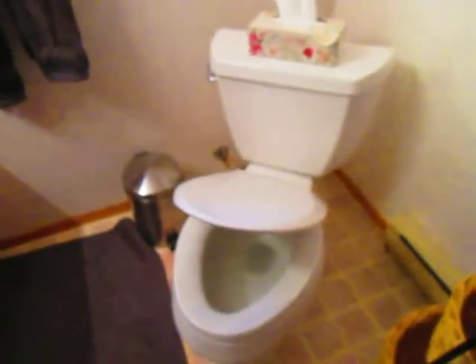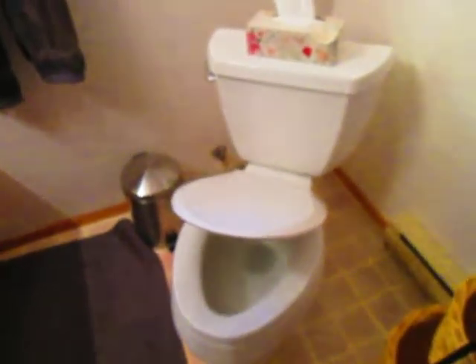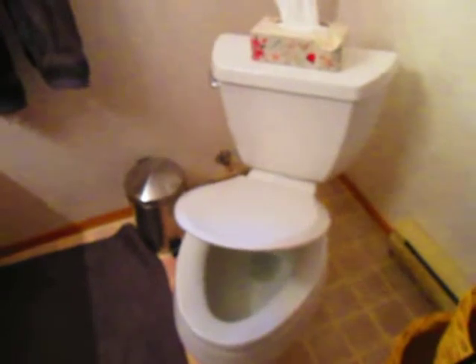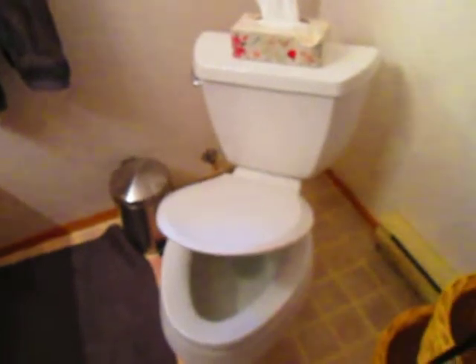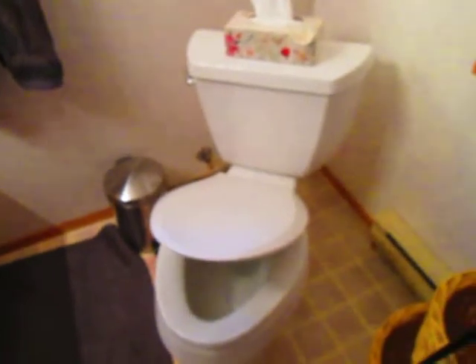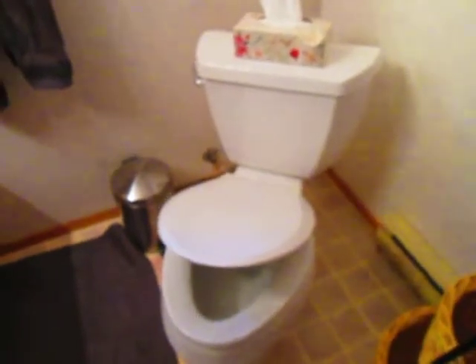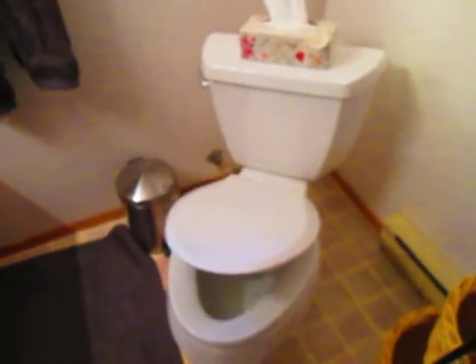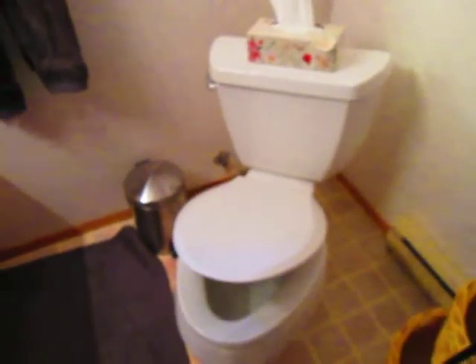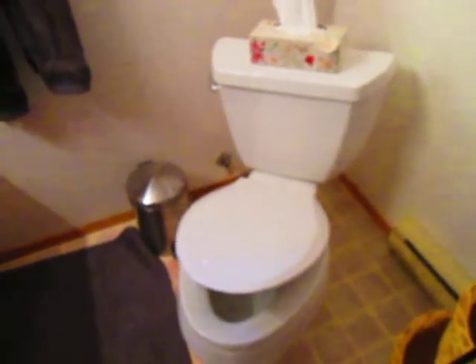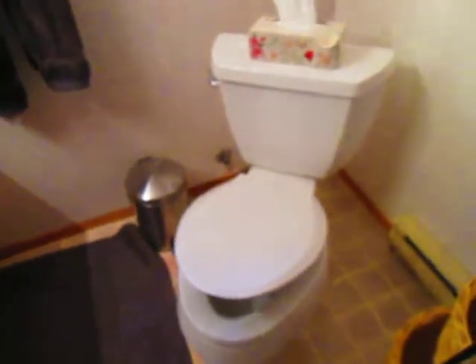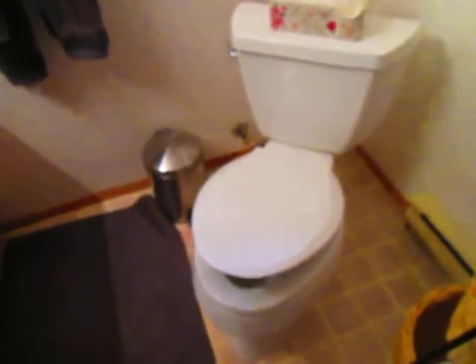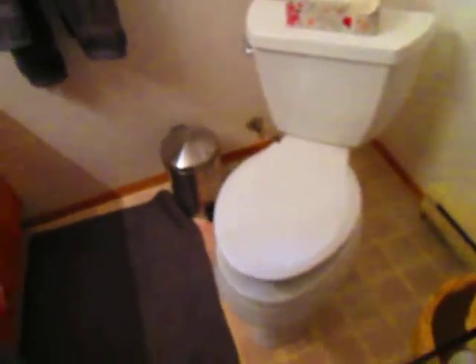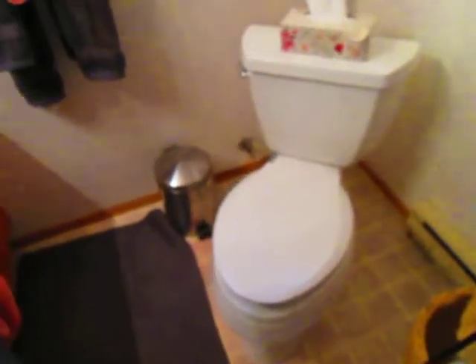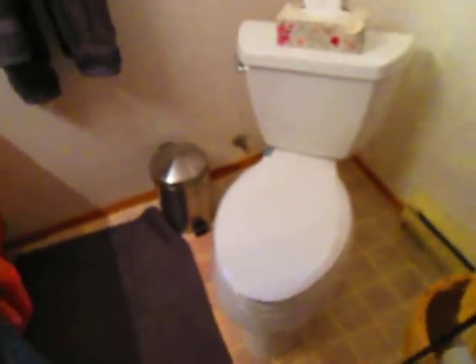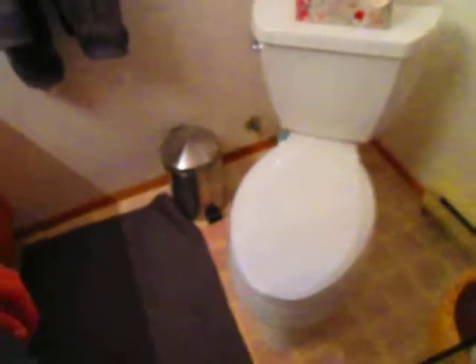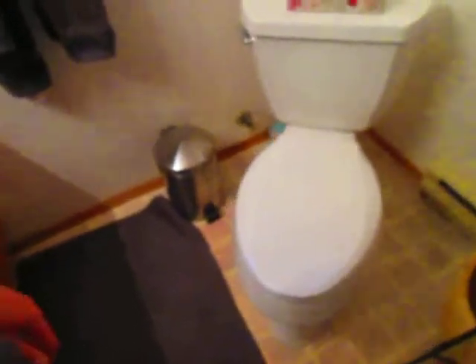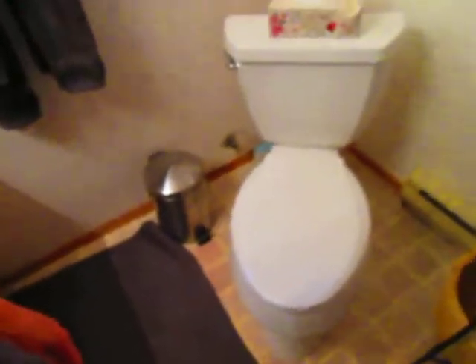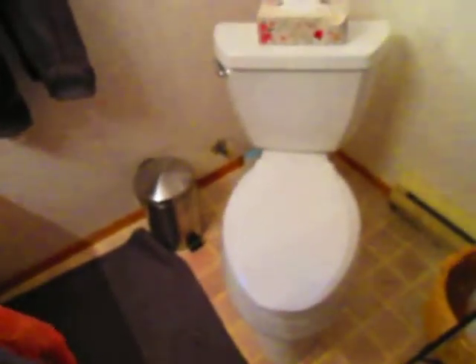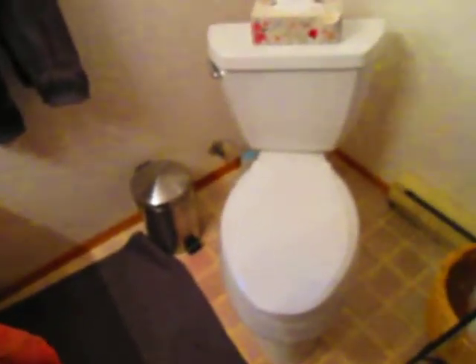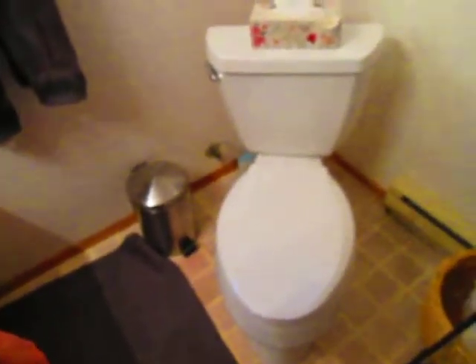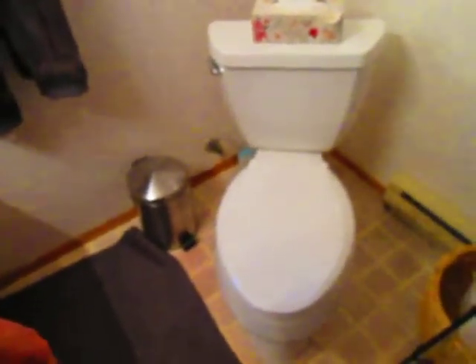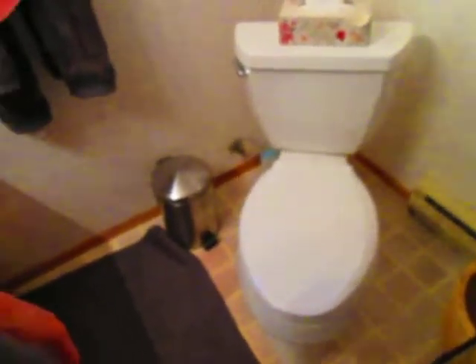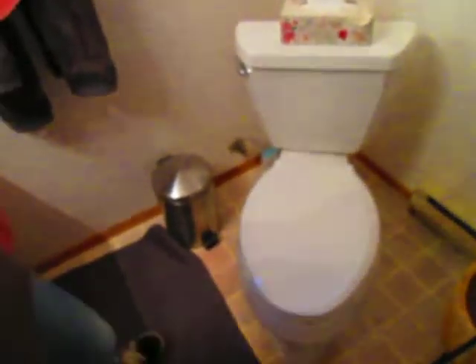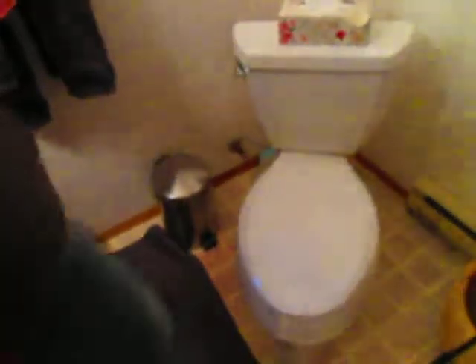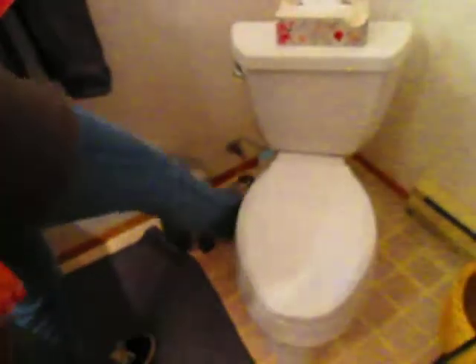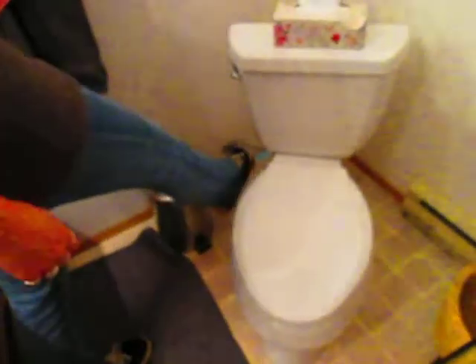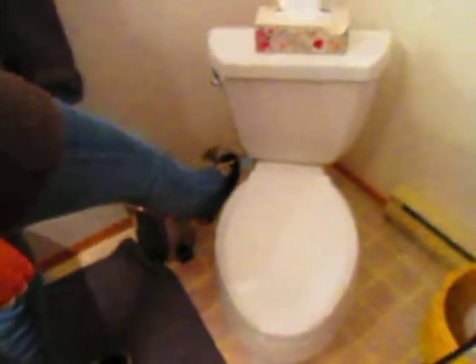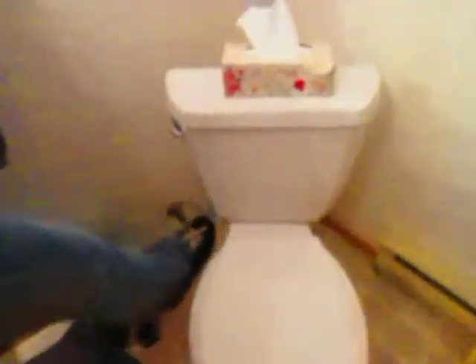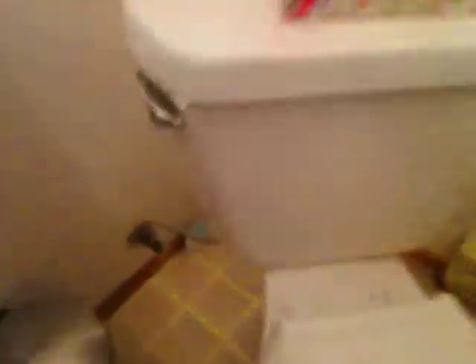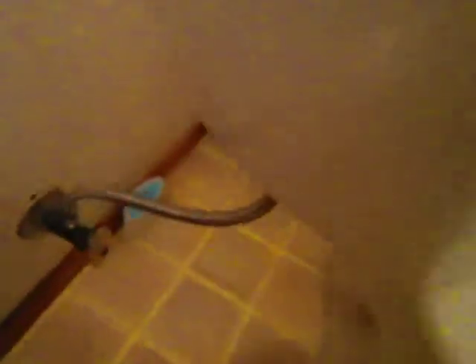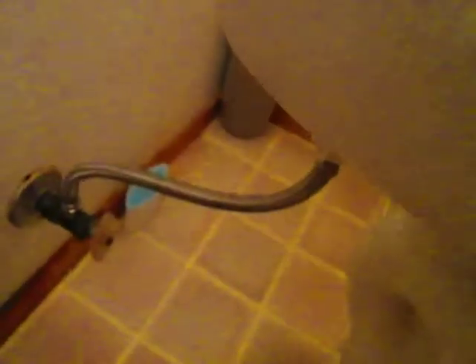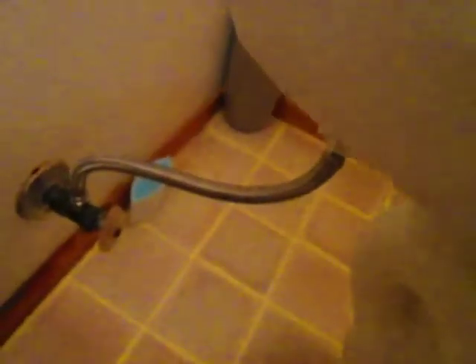The other one has been in the house since '89 and it used a lot of water. Being on a well, you want a low flush toilet — 1.6 gallons as opposed to several gallons. So we're into conserving water here. We've got the braided hose; the other one was a crappy plastic one.